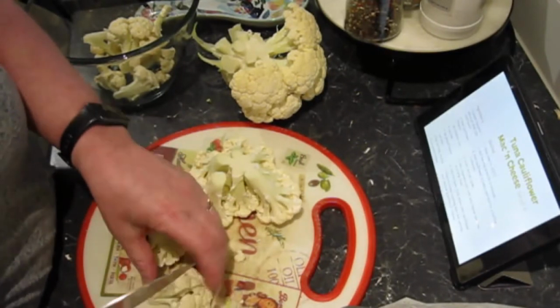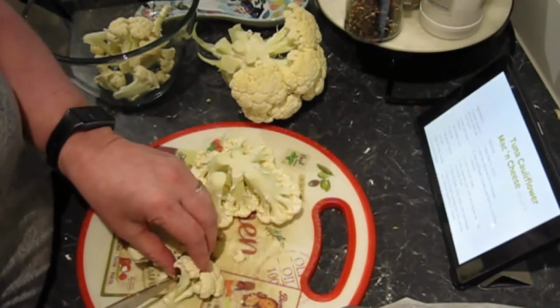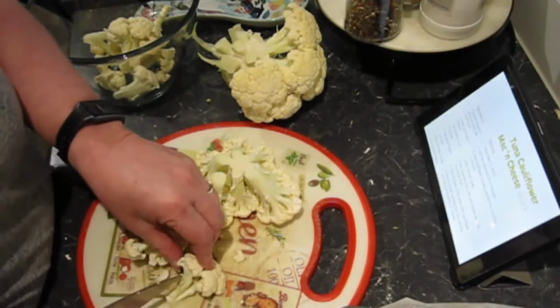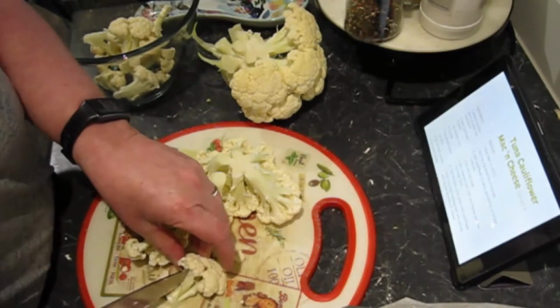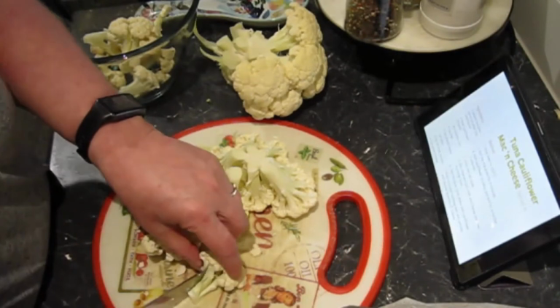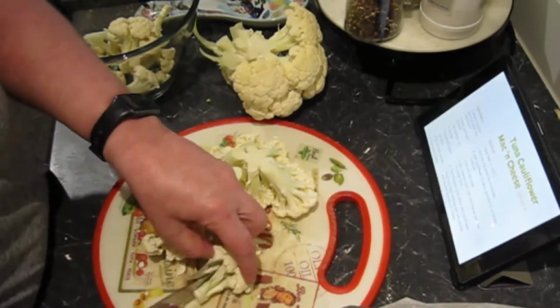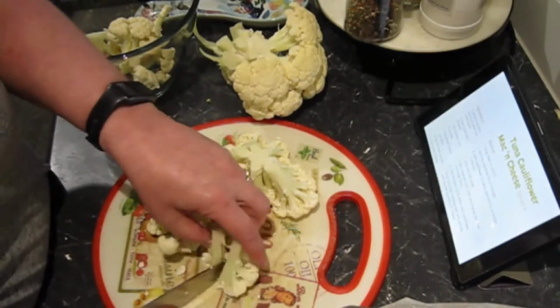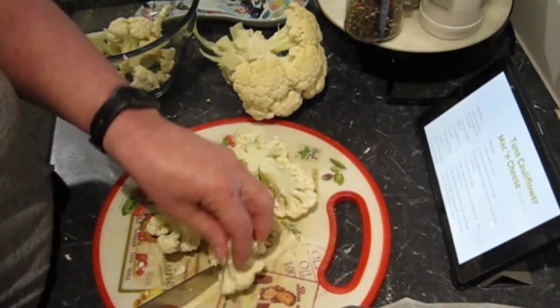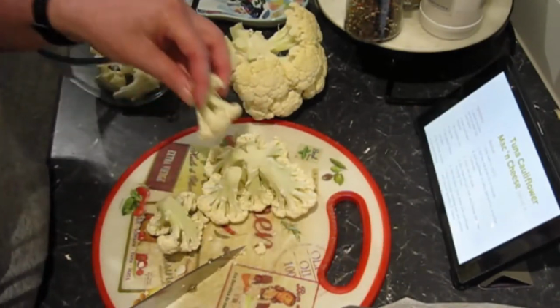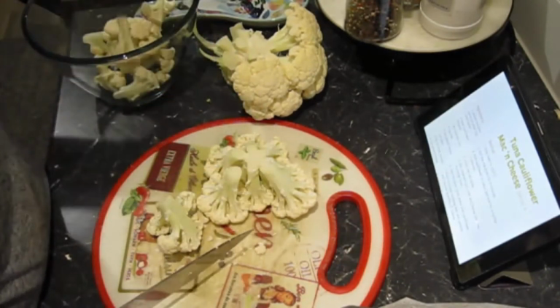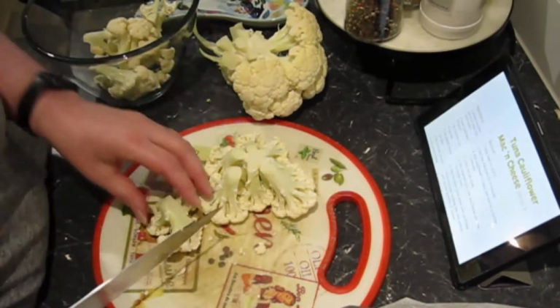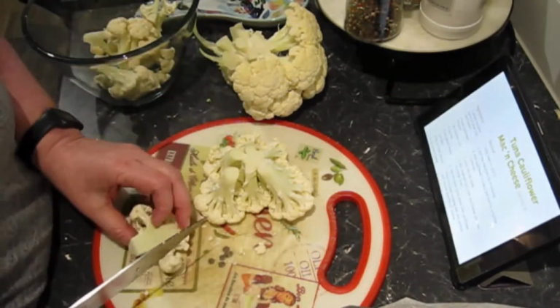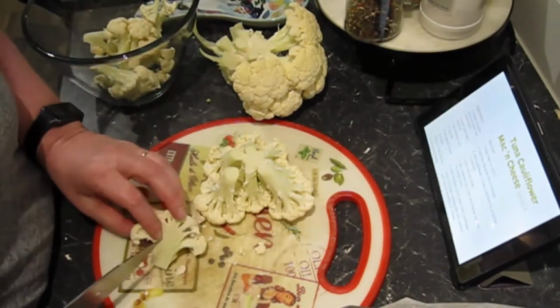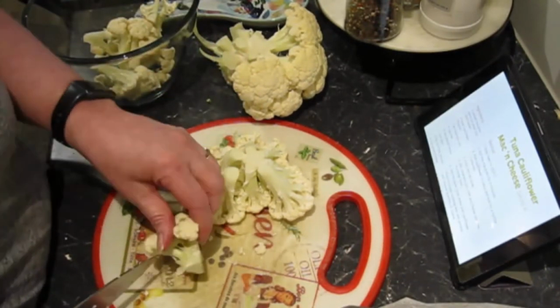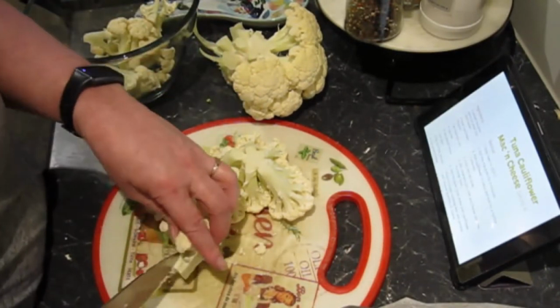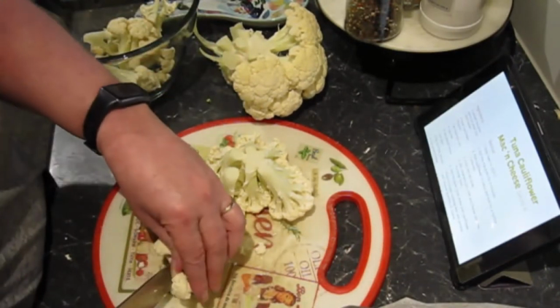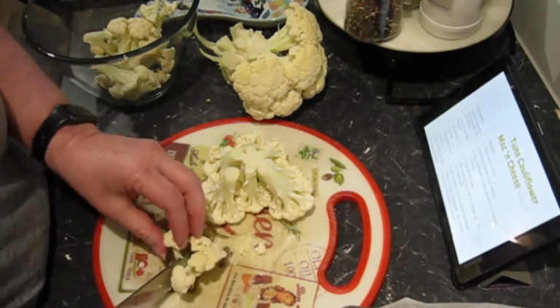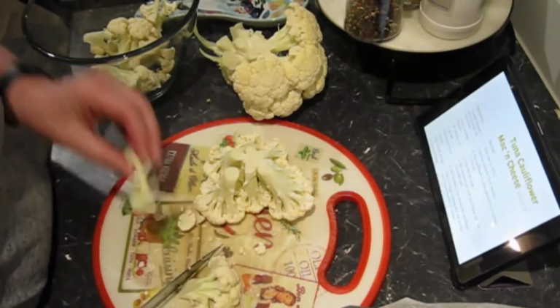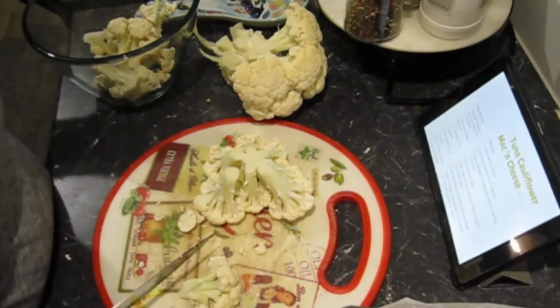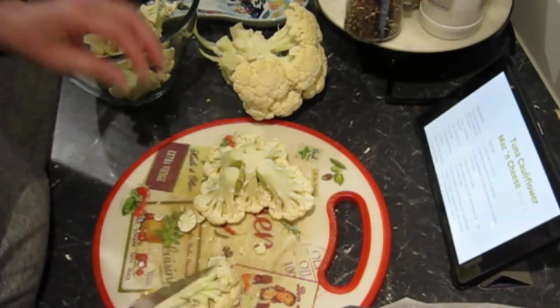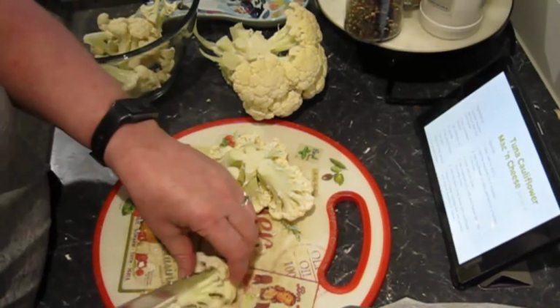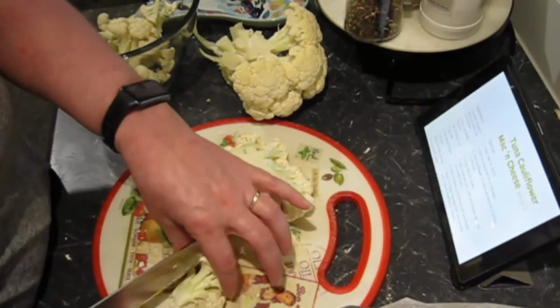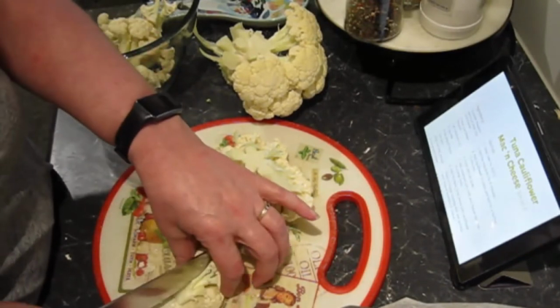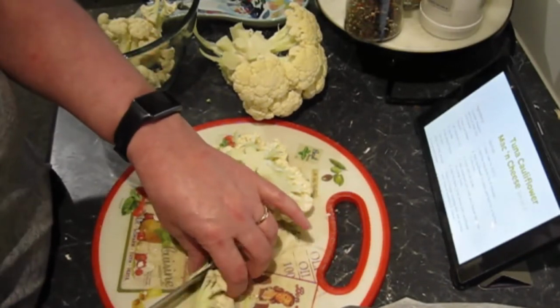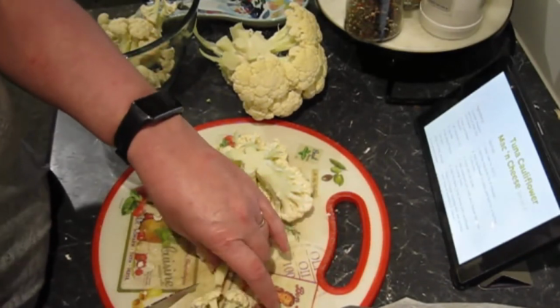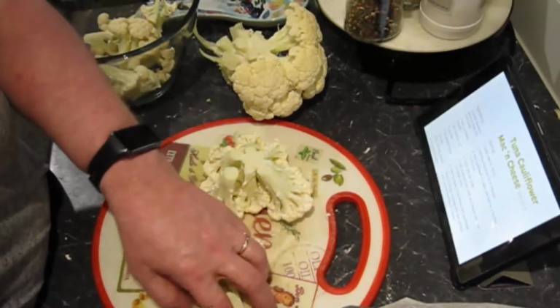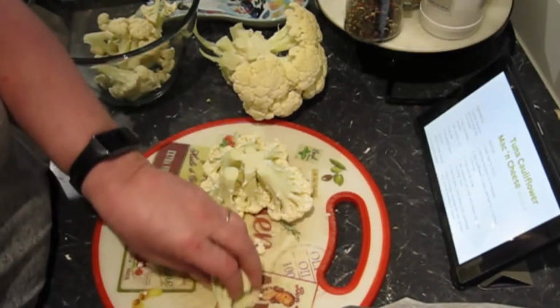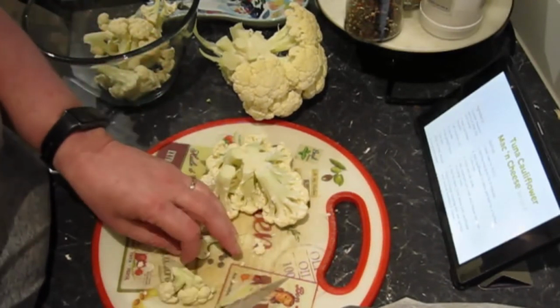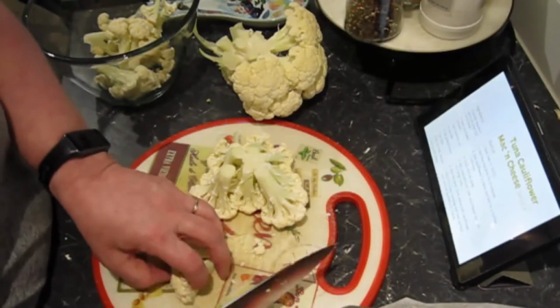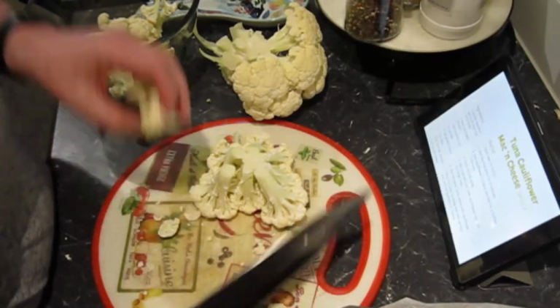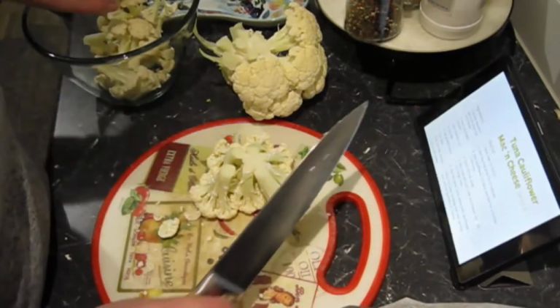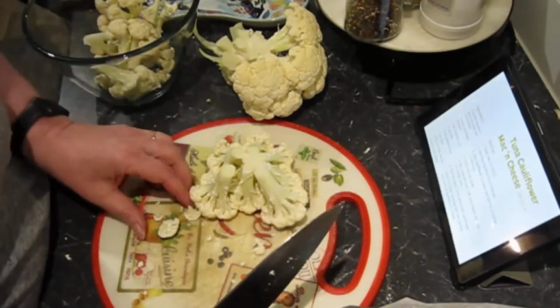So you get to watch me chop up veggies. I might speed this bit up for you because, well, that's boring. Note to yourself: speed this bit up. Who wants to watch someone chop up cauliflower for three hours?